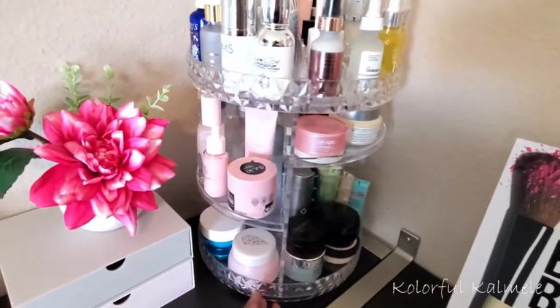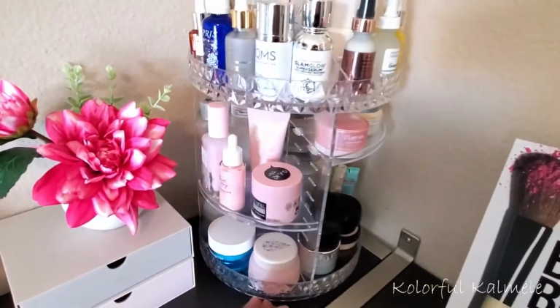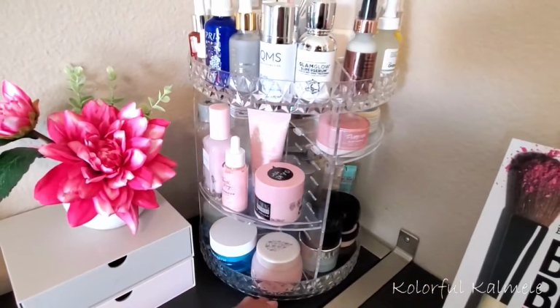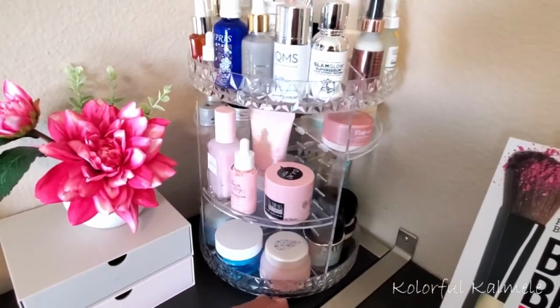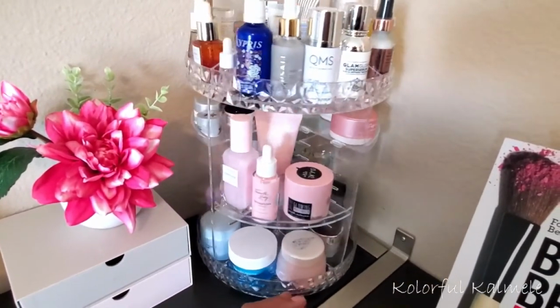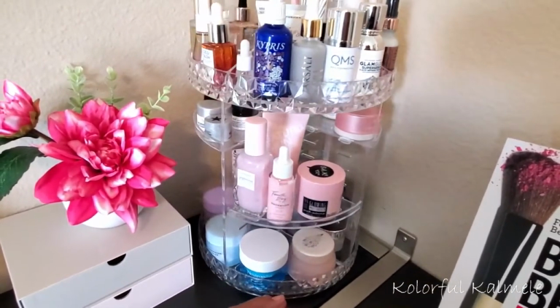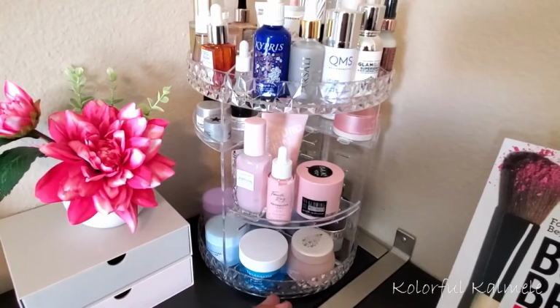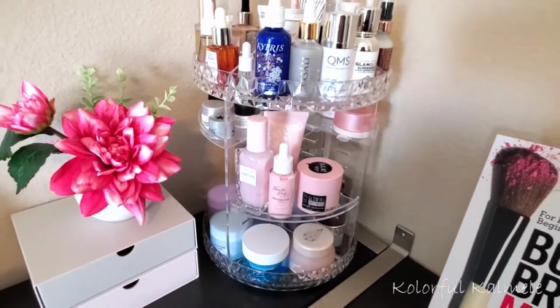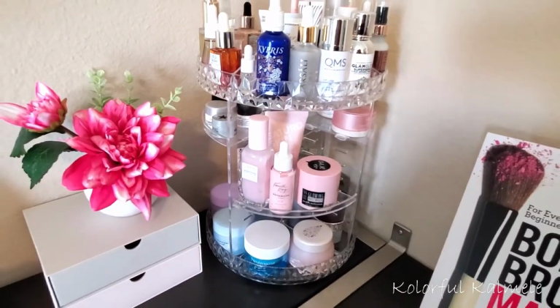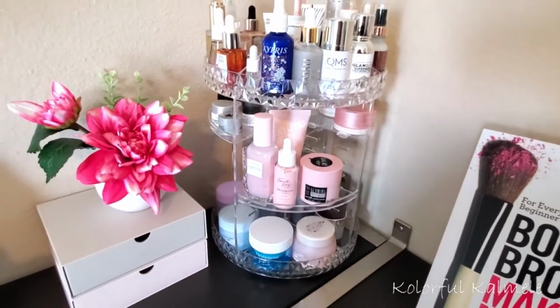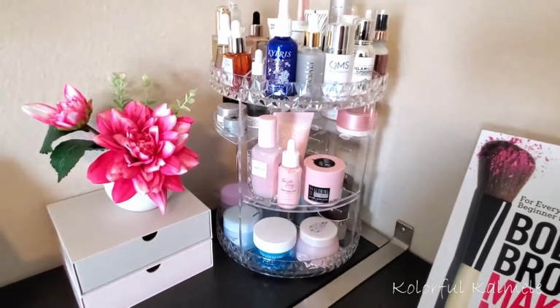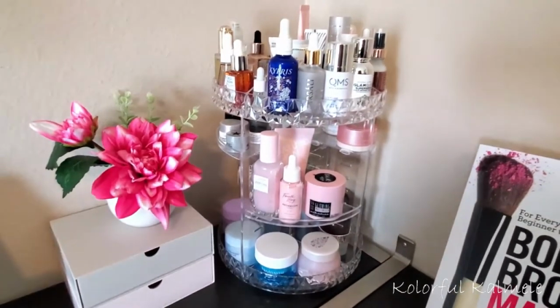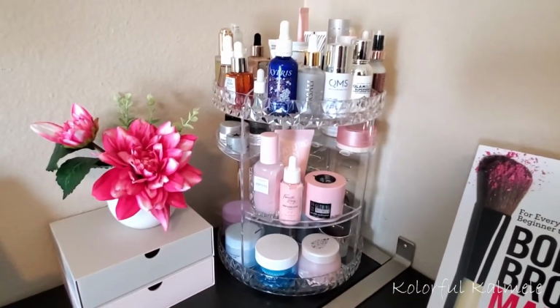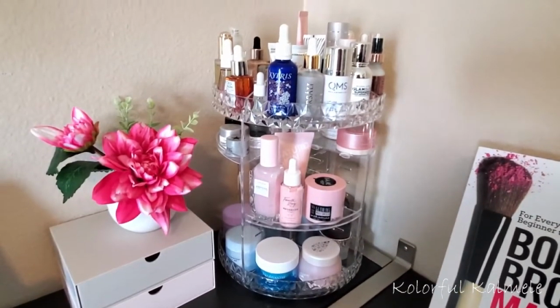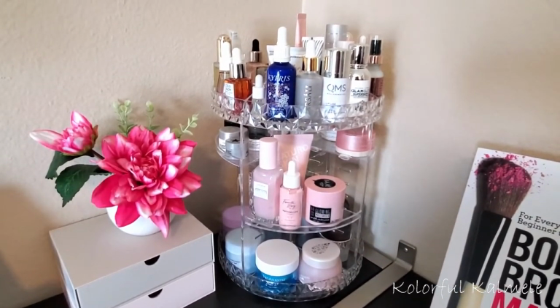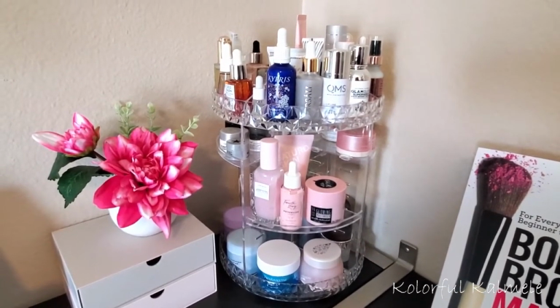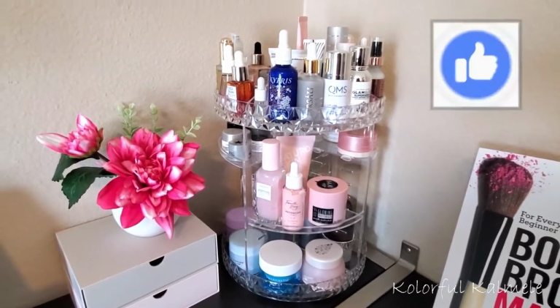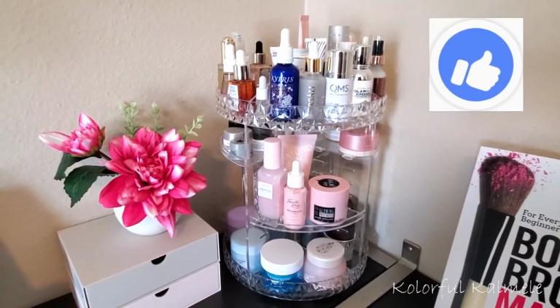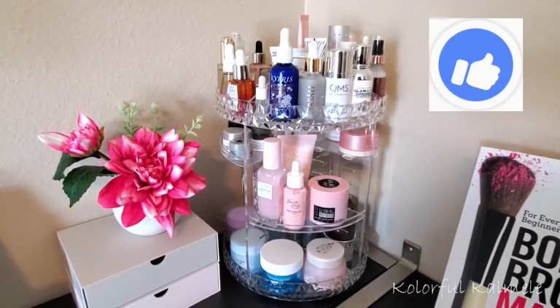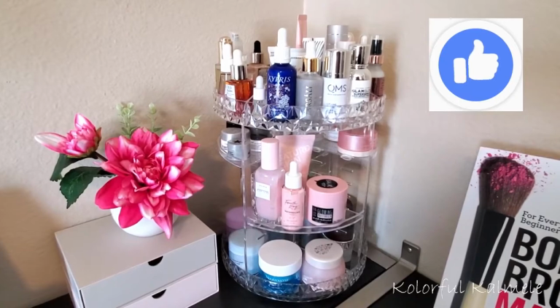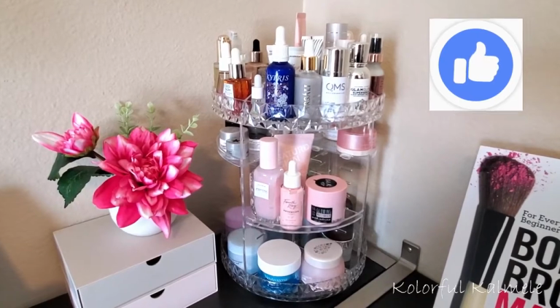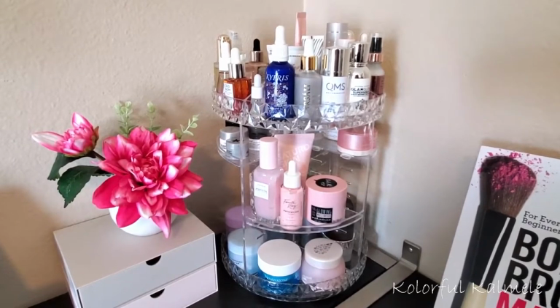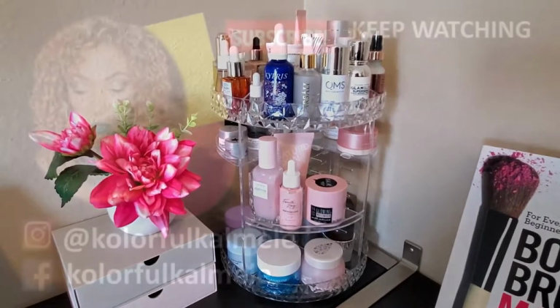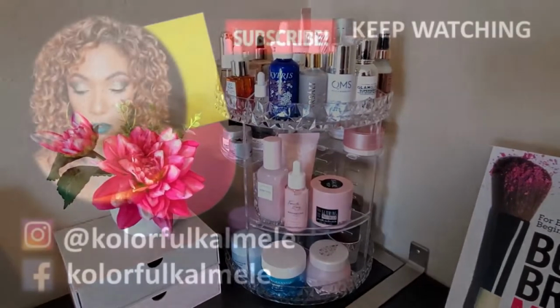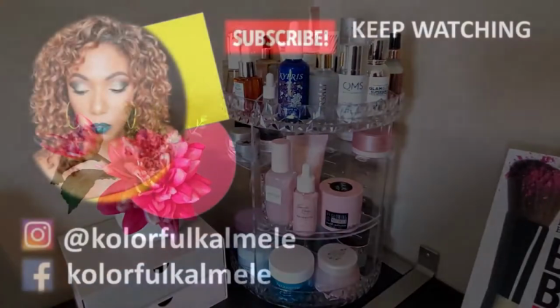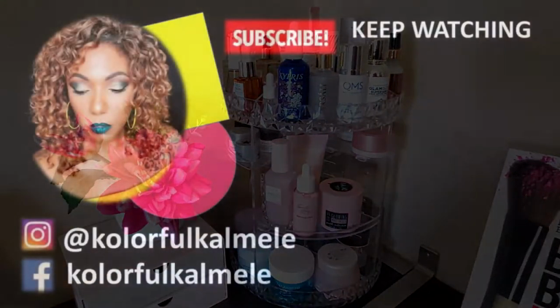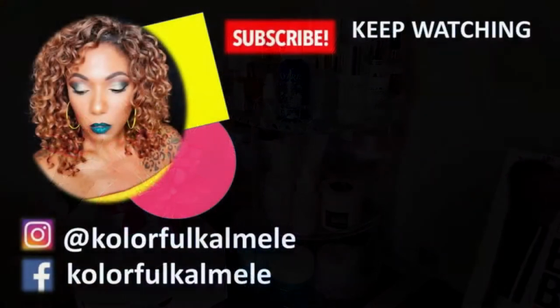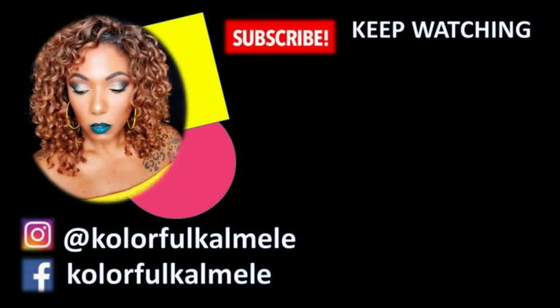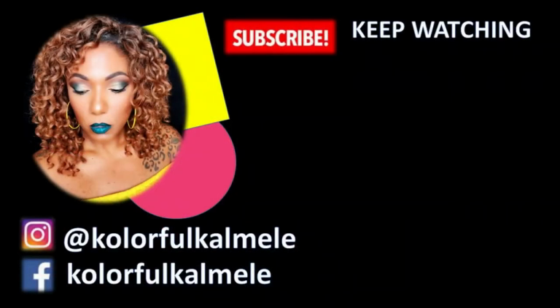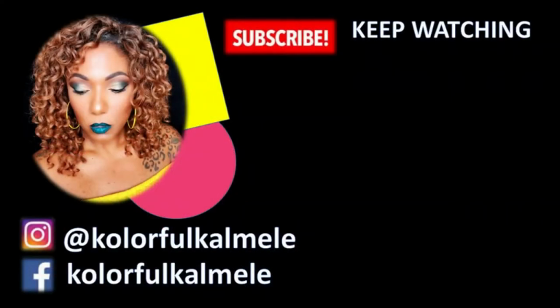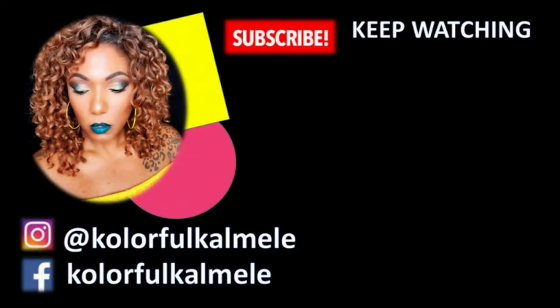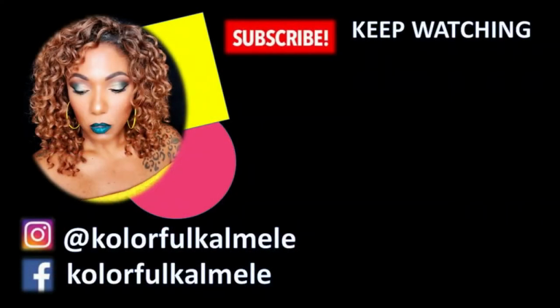I'm really happy with this purchase — I feel like I accomplished something great today! If you enjoyed watching this video, please give it a thumbs up. Thanks so much for hanging out with me and I will see you on the next one. Toodles!